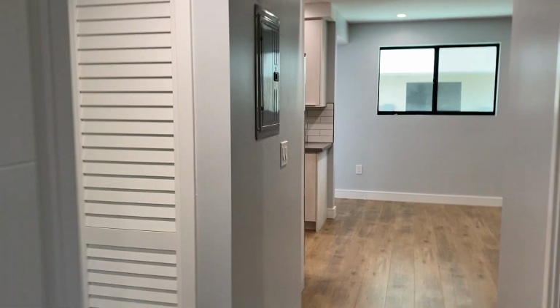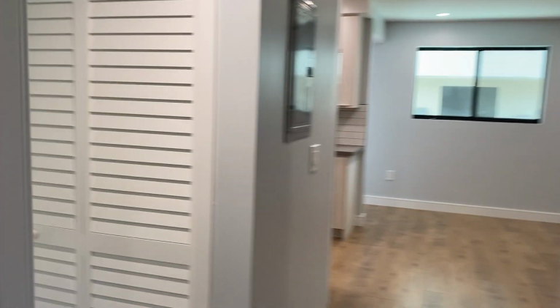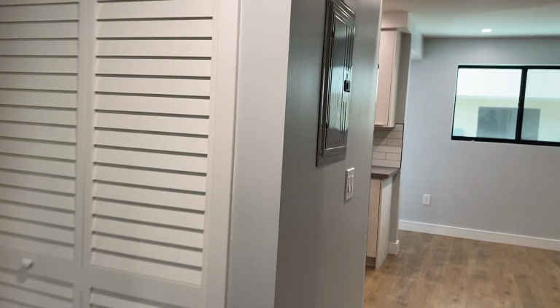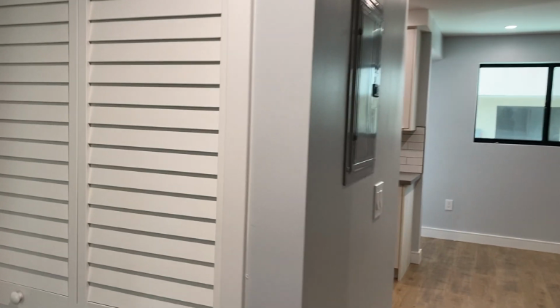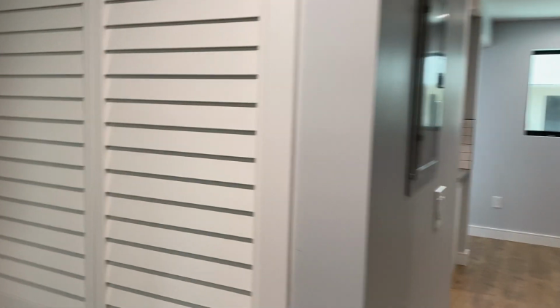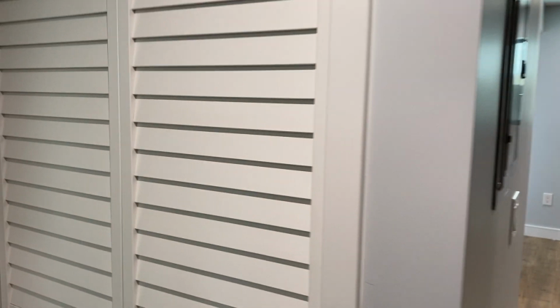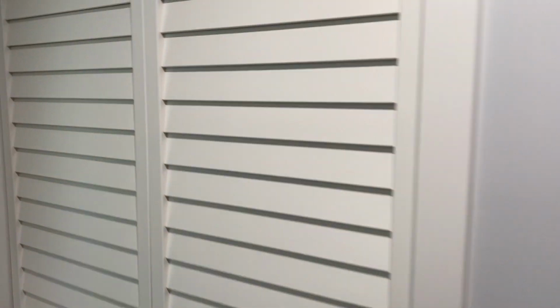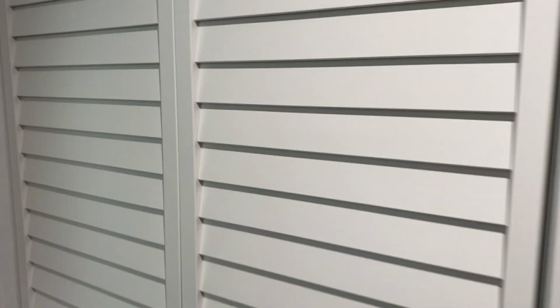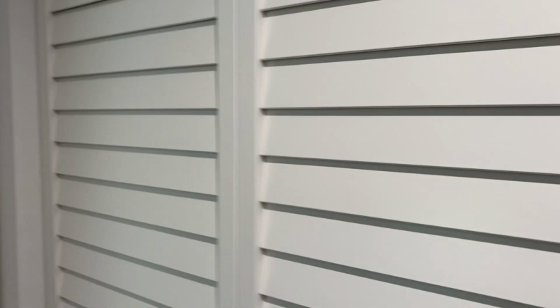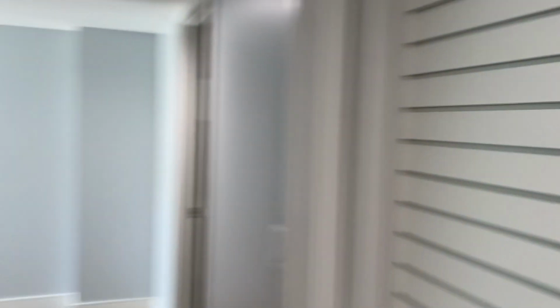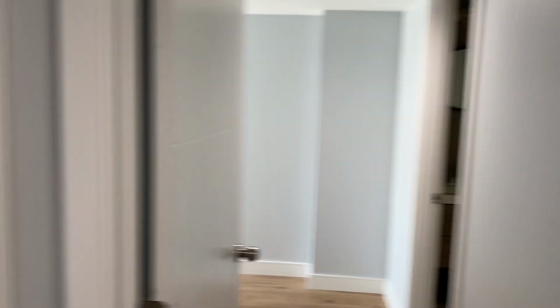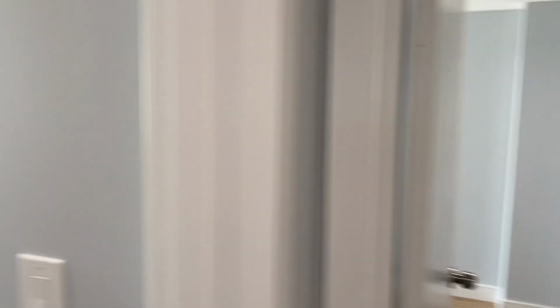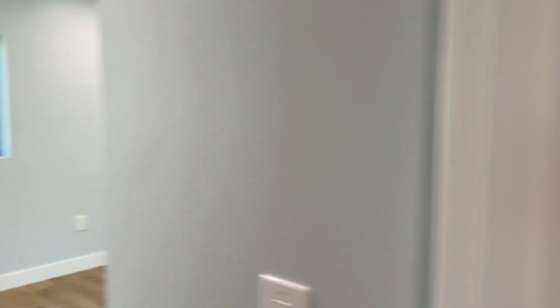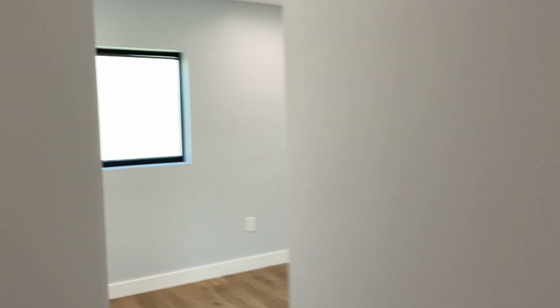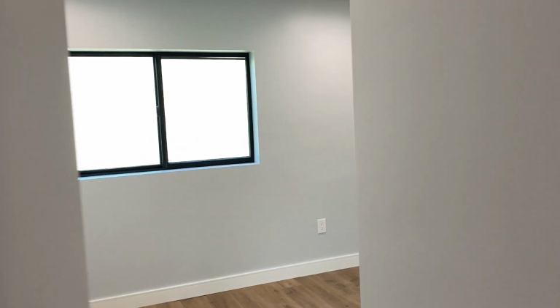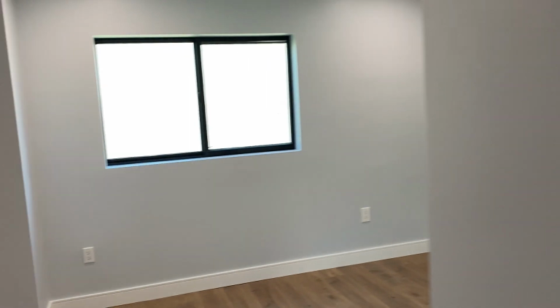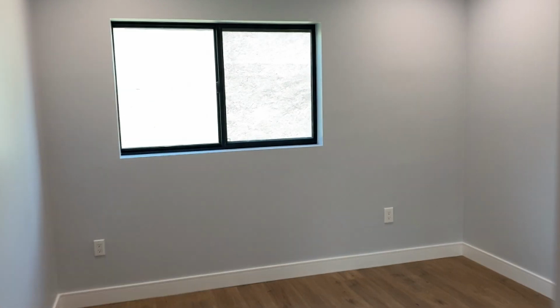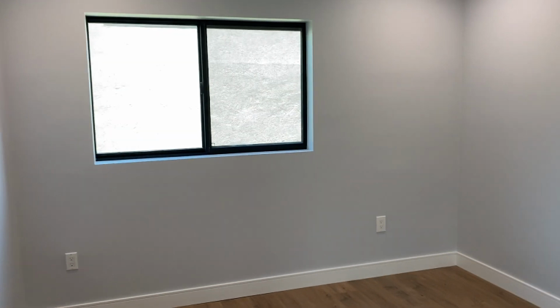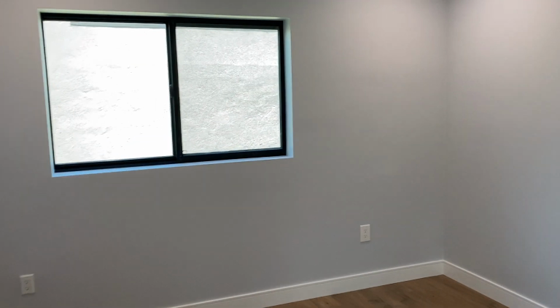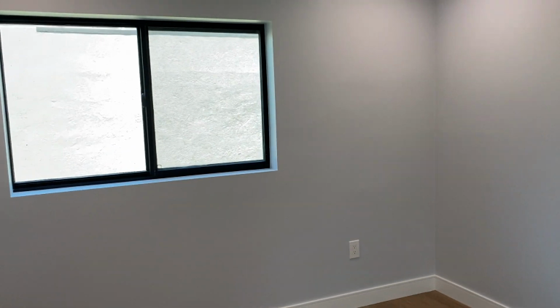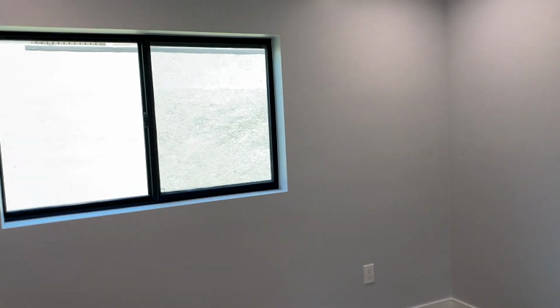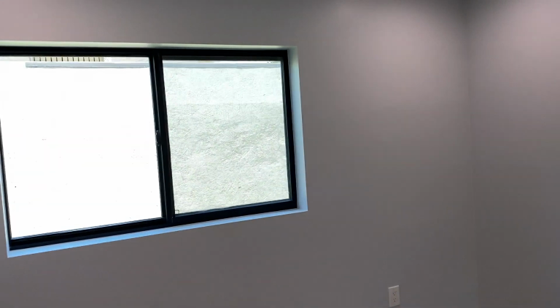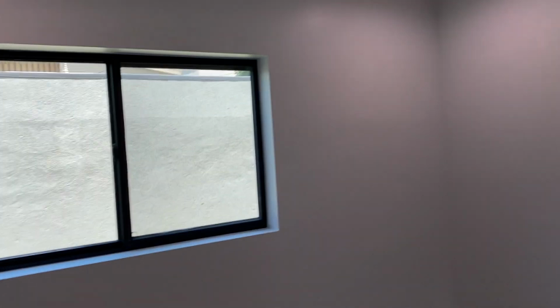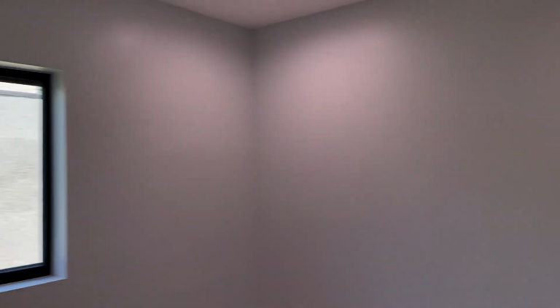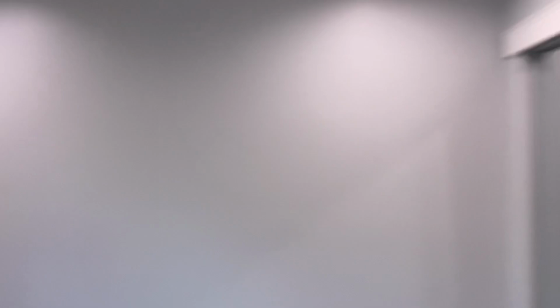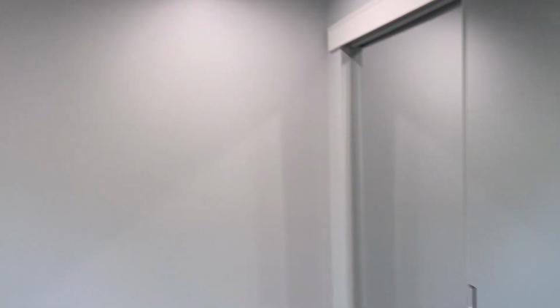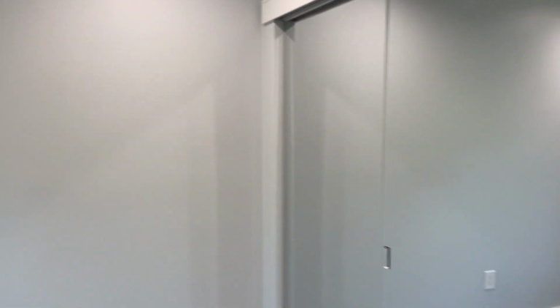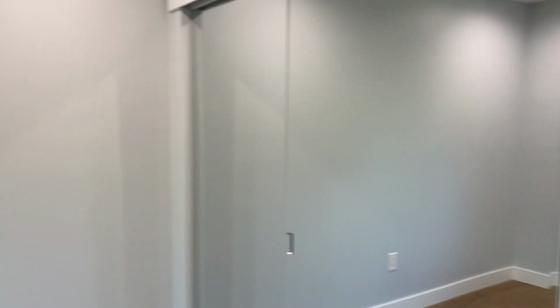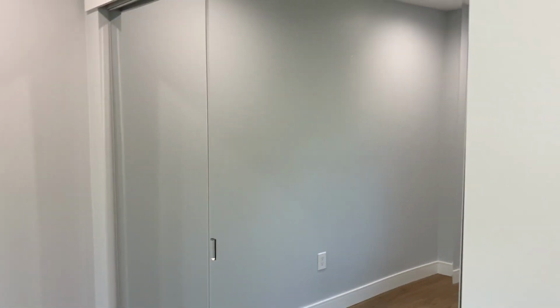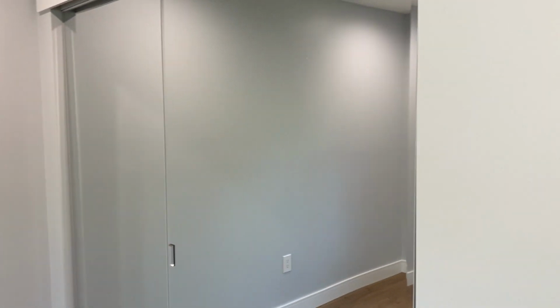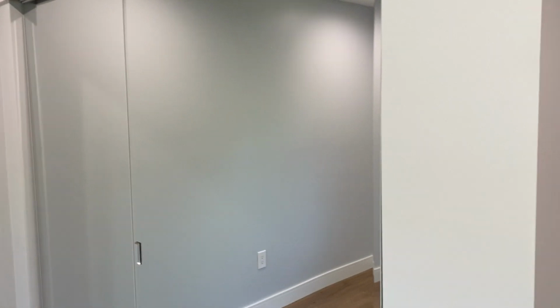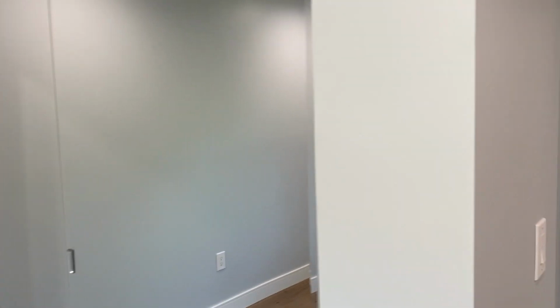Here is a closet for the stackable washer and dryer. Here is bedroom number two — once again, a lot of light and large closet space.